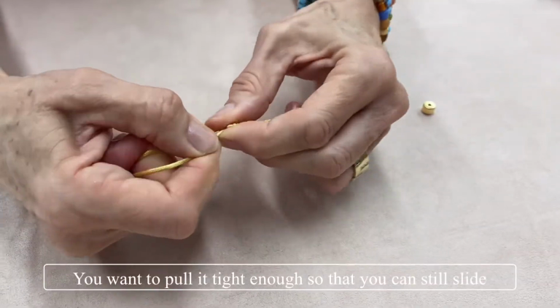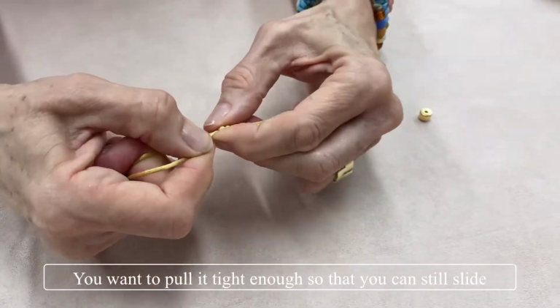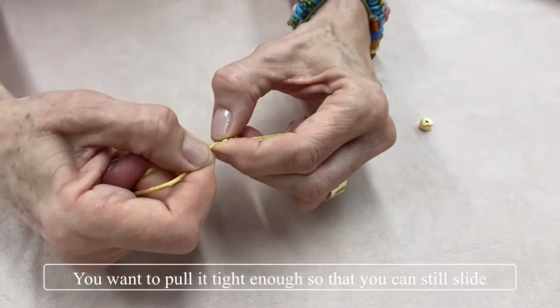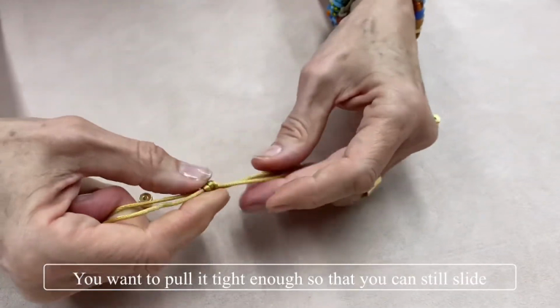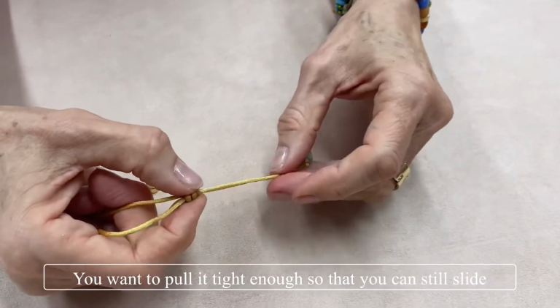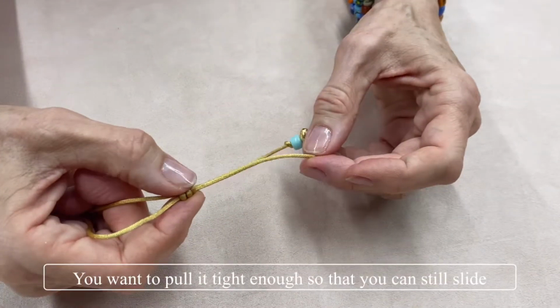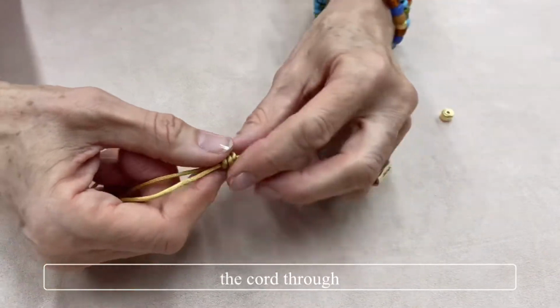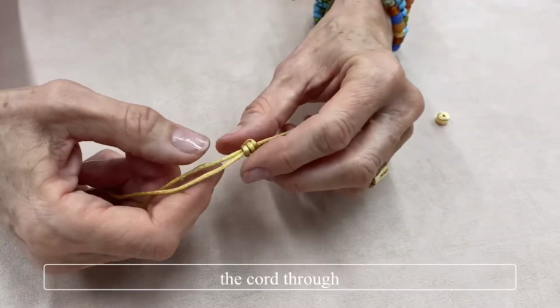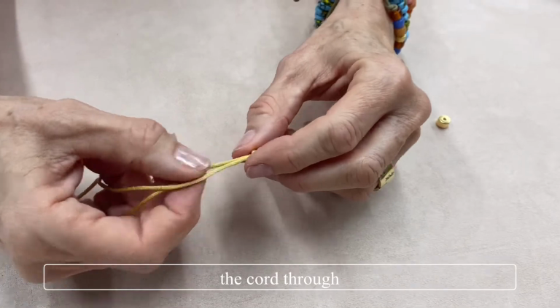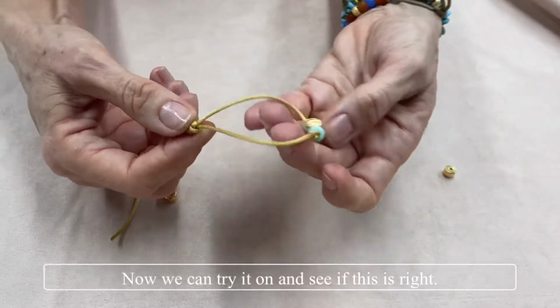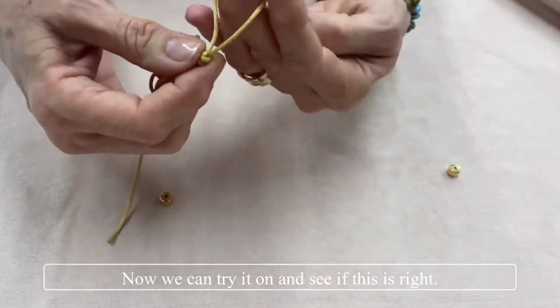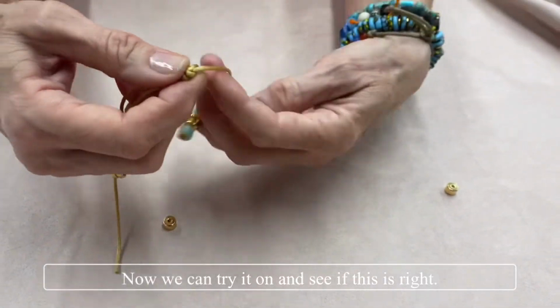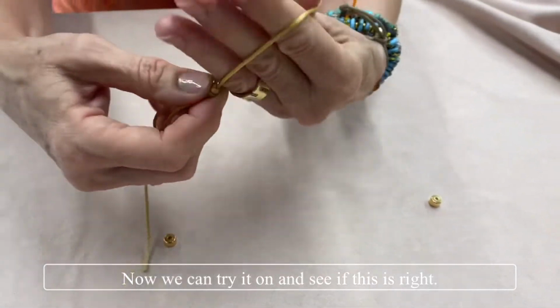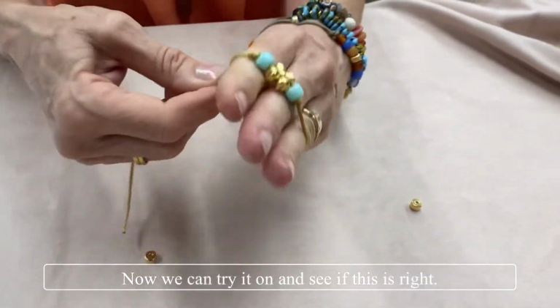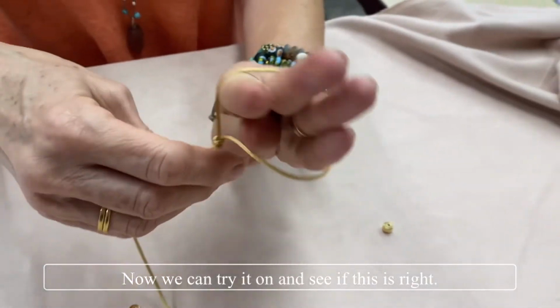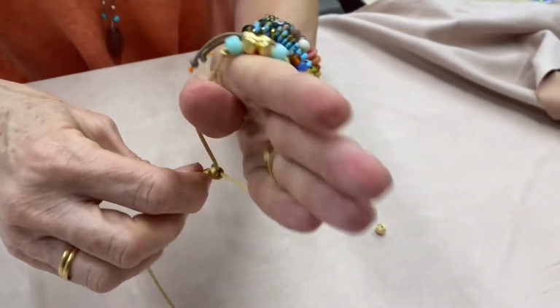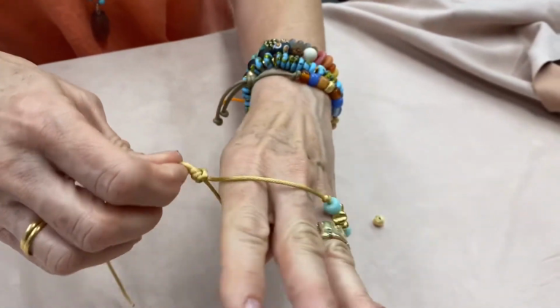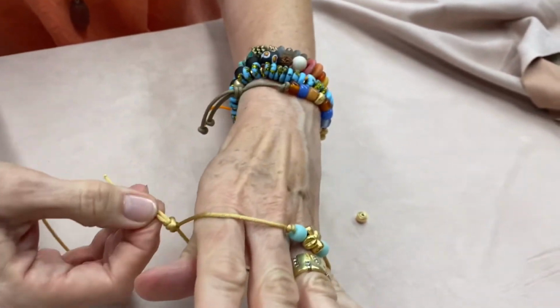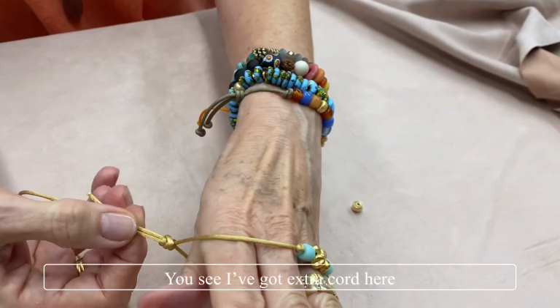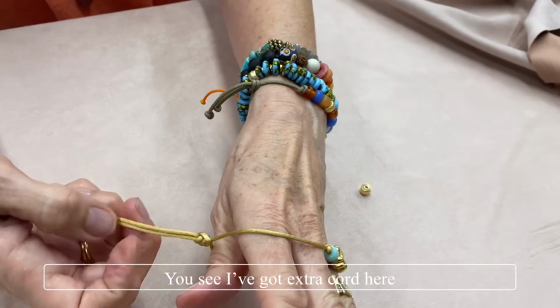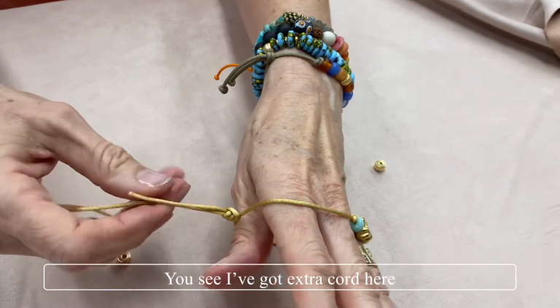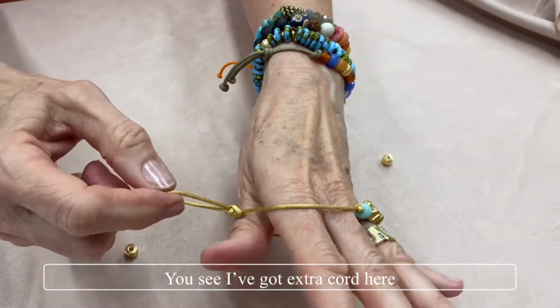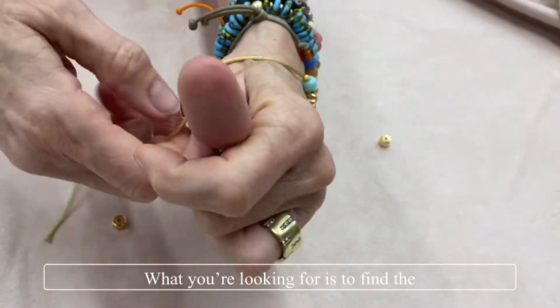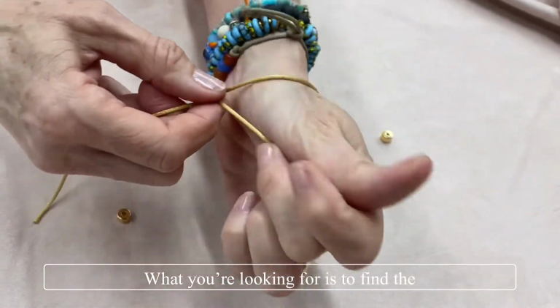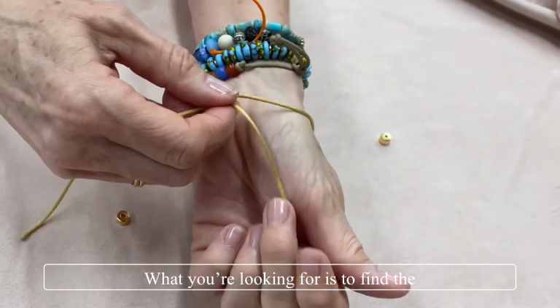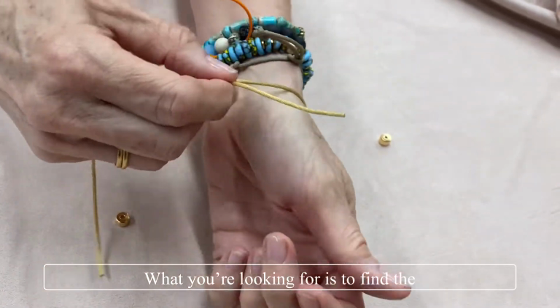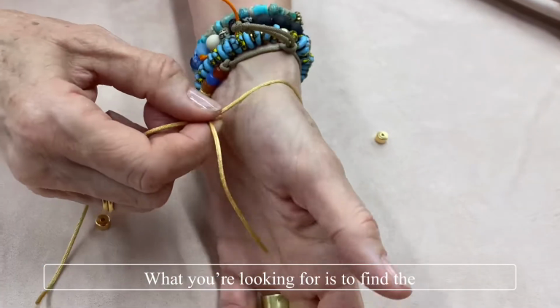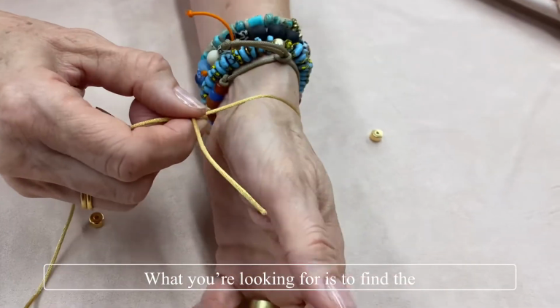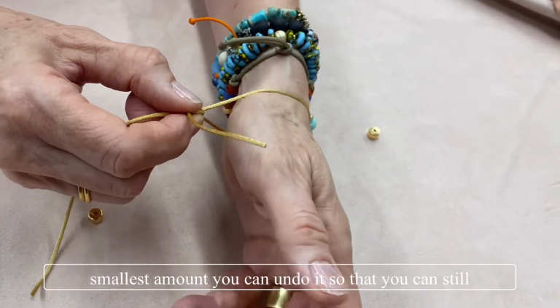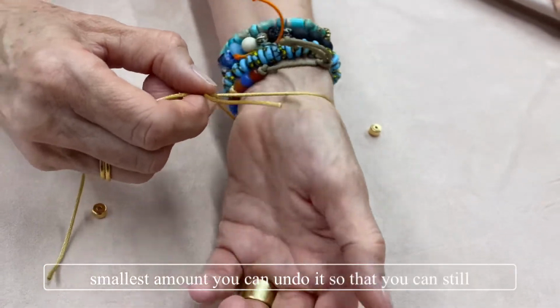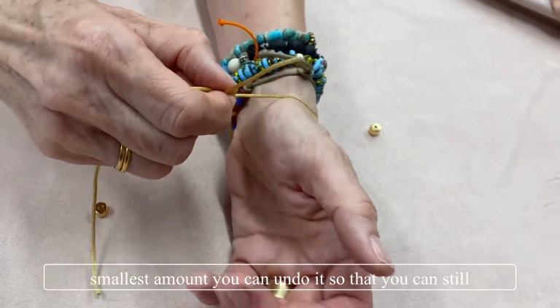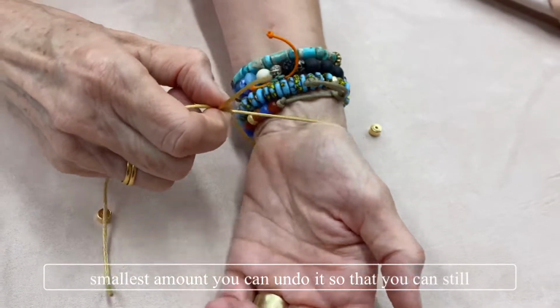The easiest way to tighten is to start at the center one and just ease them. You want to pull it tight enough so that you can still slide the cord through. Now we can try it on and see if this is right — you can see I've got extra cord here. What you're looking for is the smallest amount where you can still get your hand in and out.